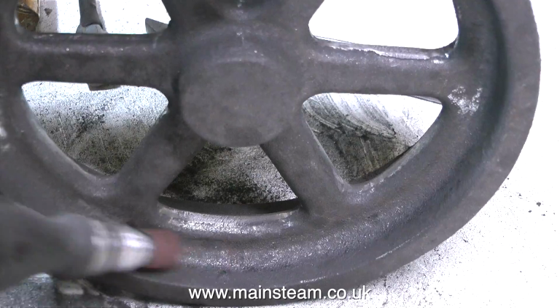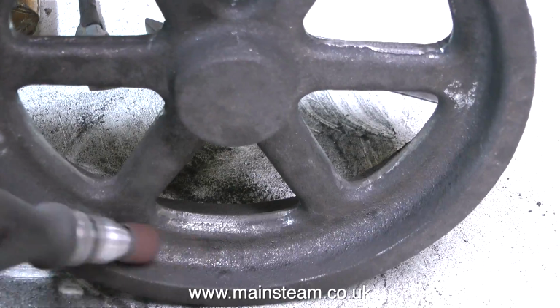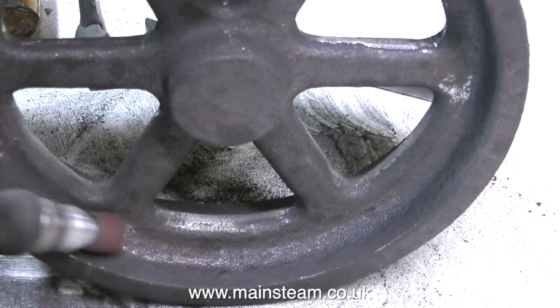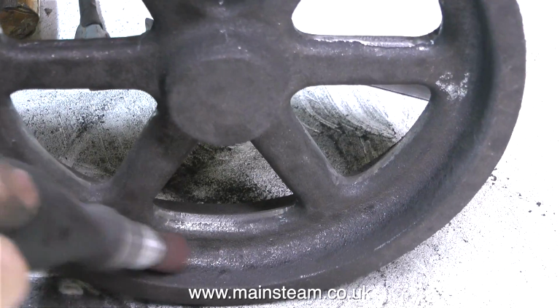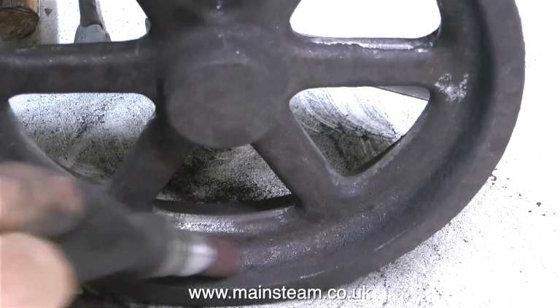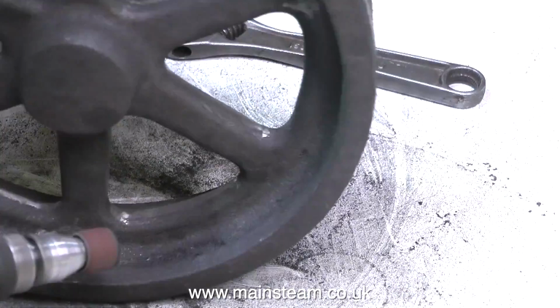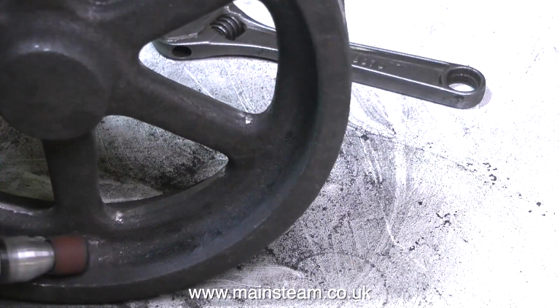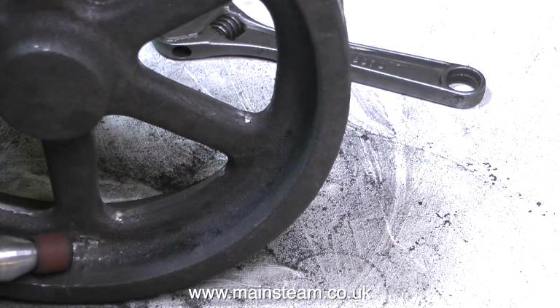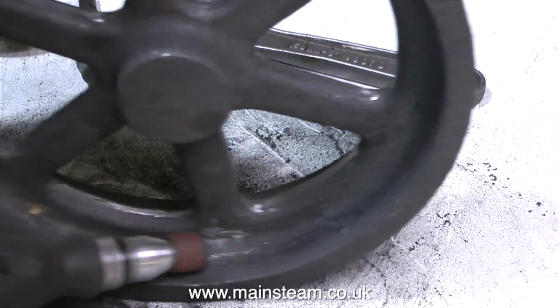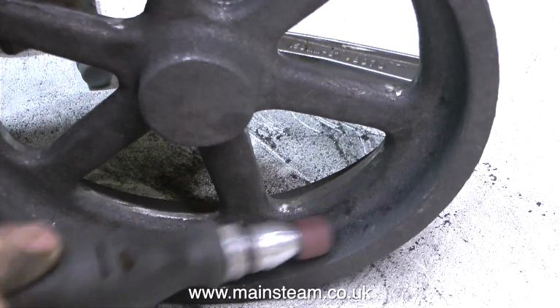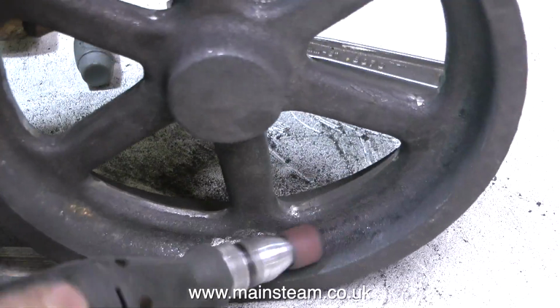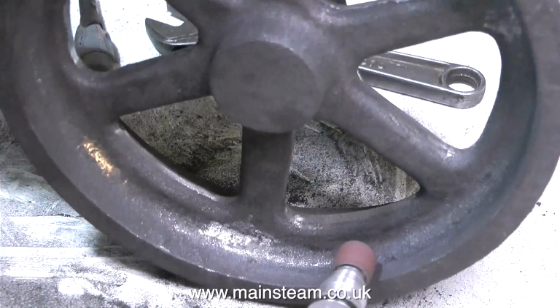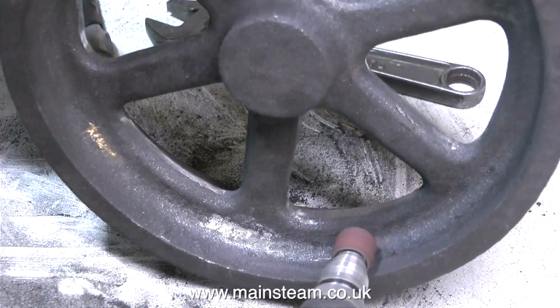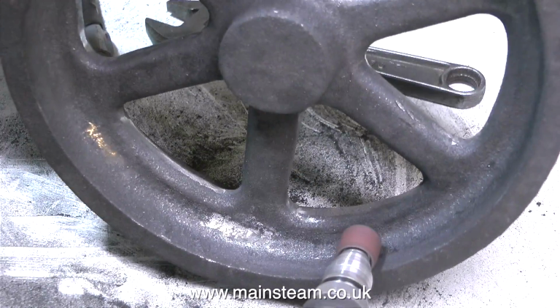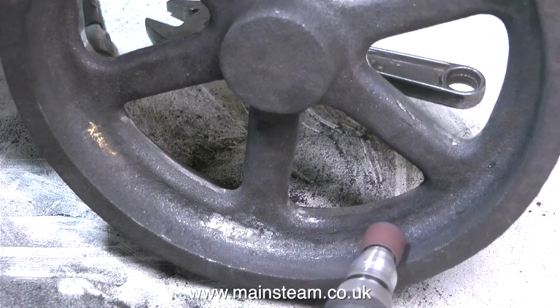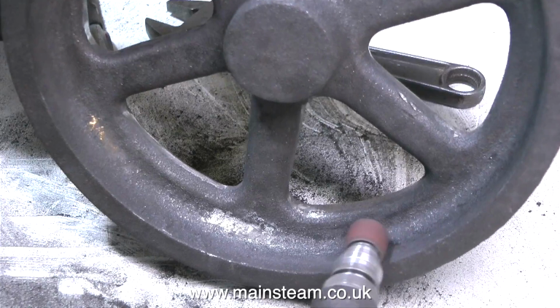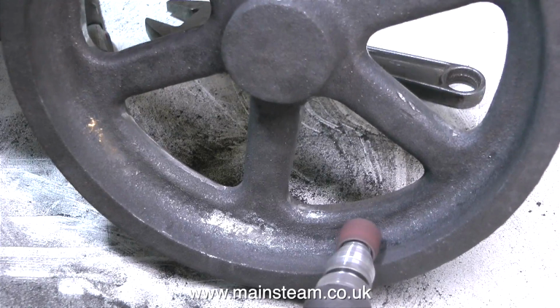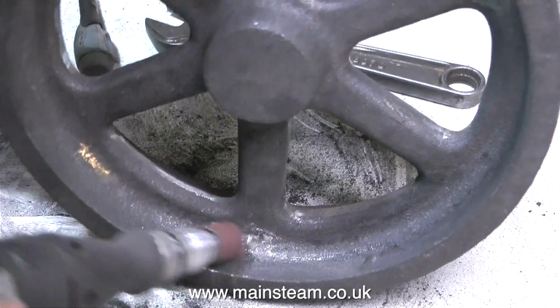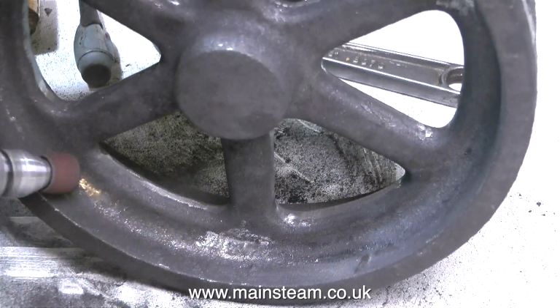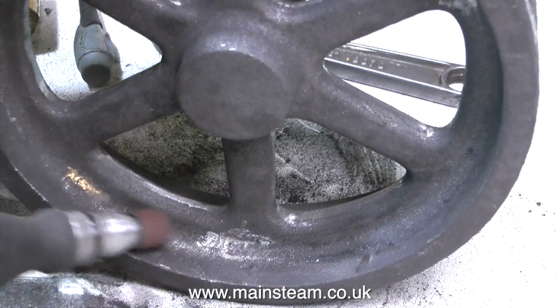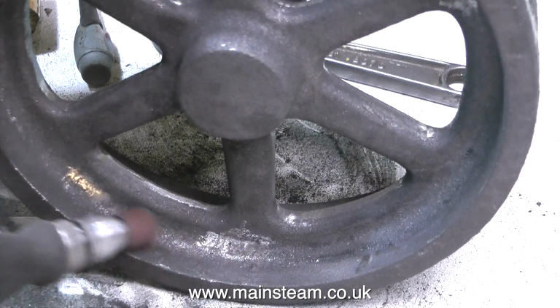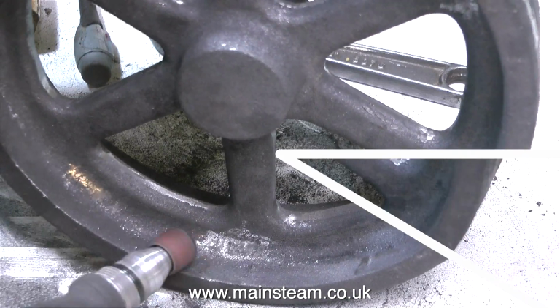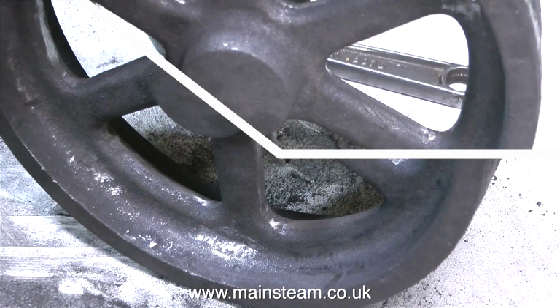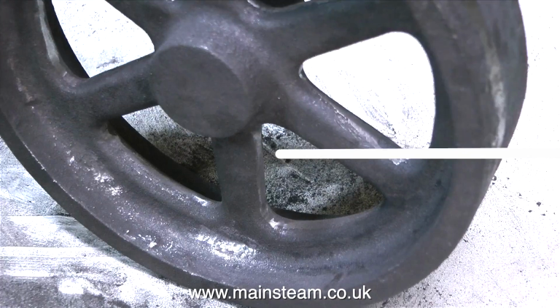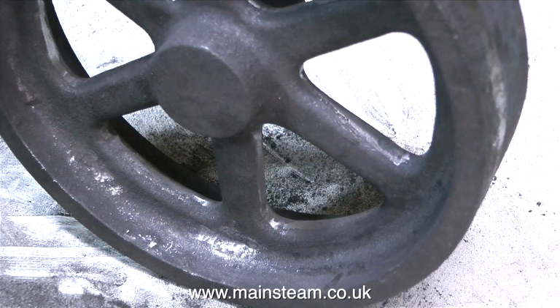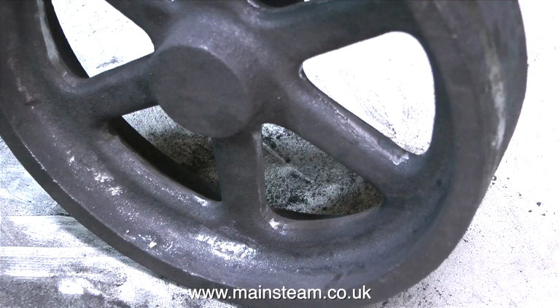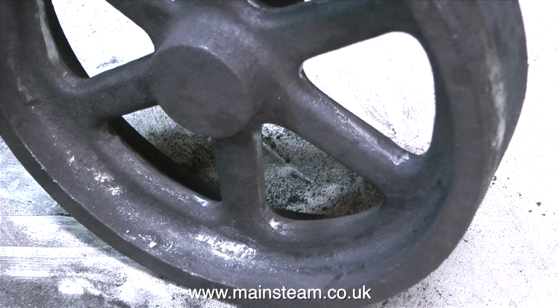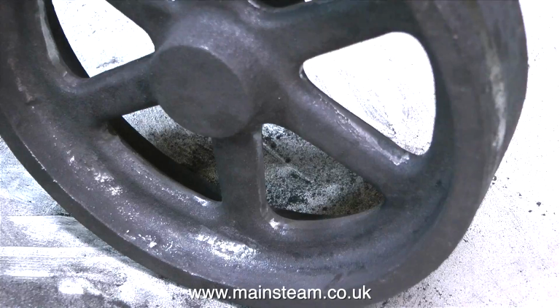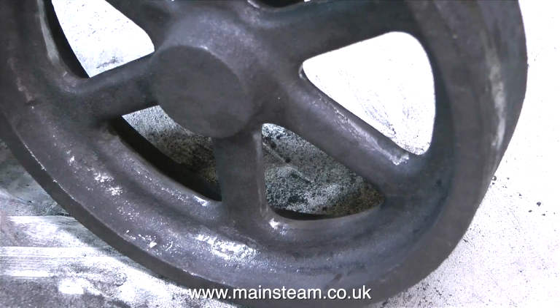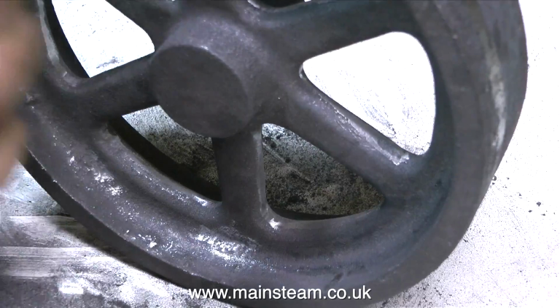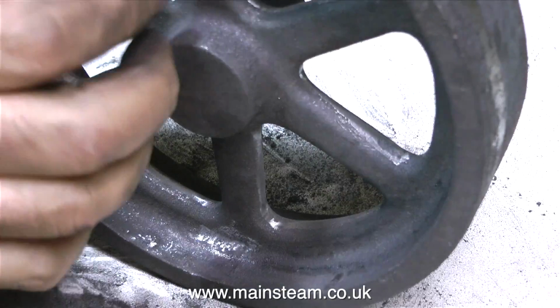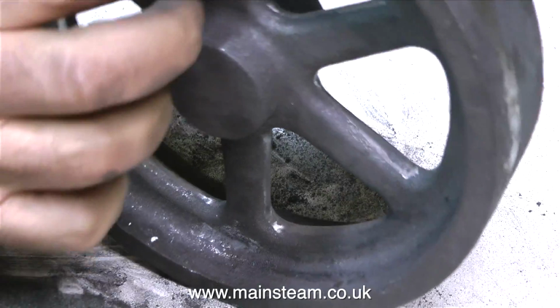This flywheel is going to be machined on the inside edge of the part I'm currently grinding away. To do this part of the job I'll be using a boring tool, but I'm not going to machine all the way up to the spokes — I'm just going to clean up the inside edge.